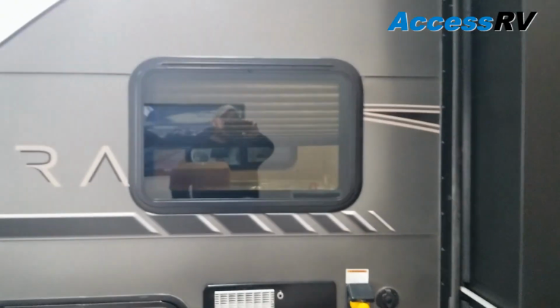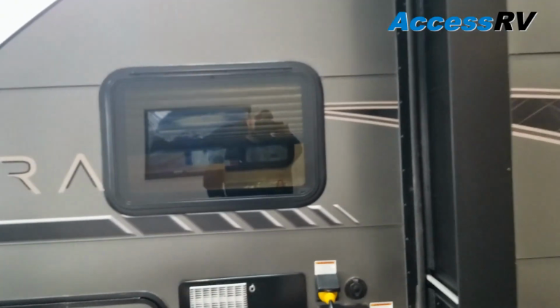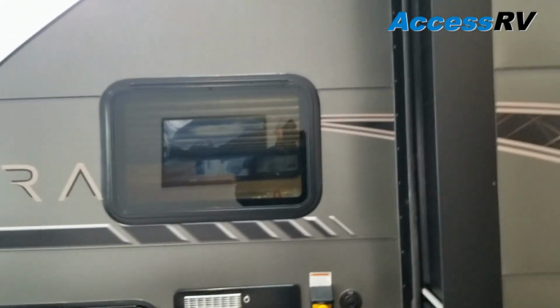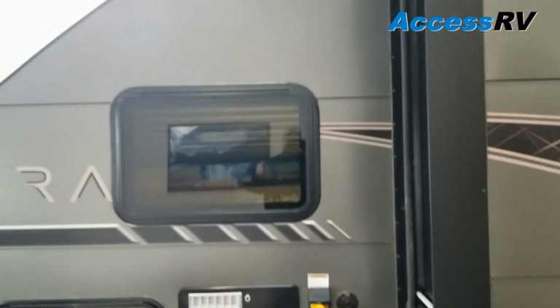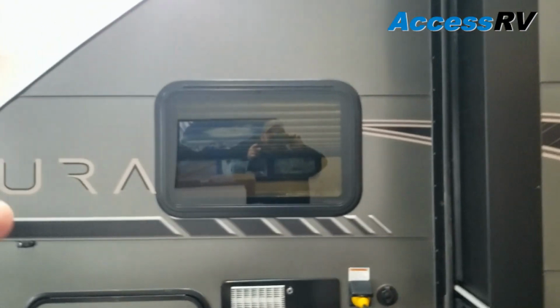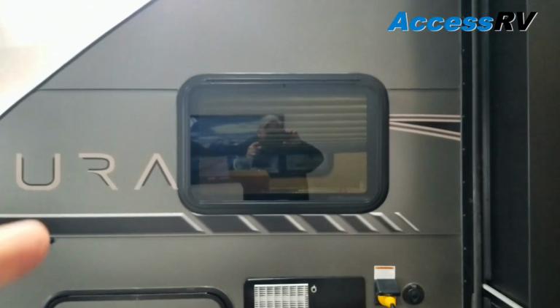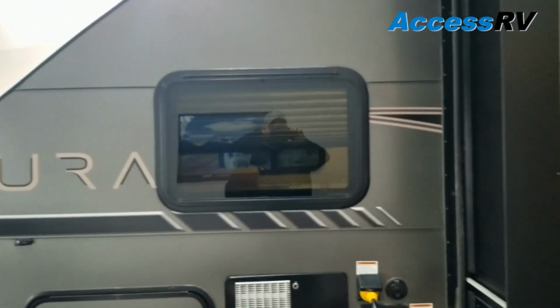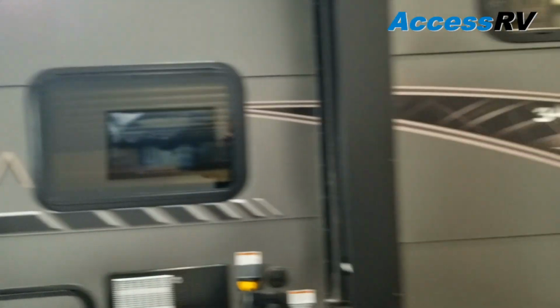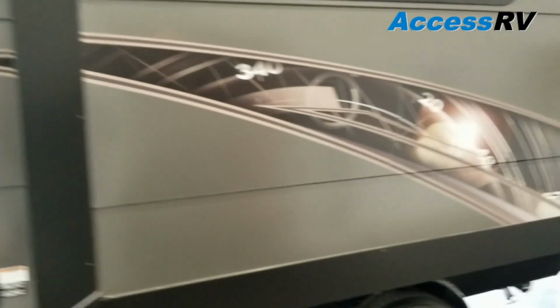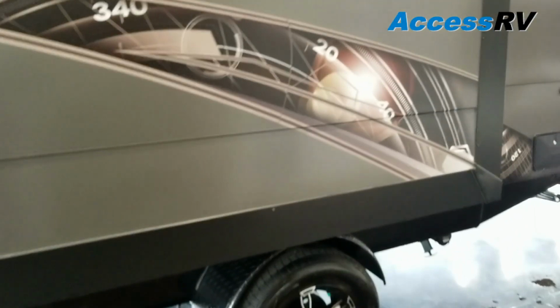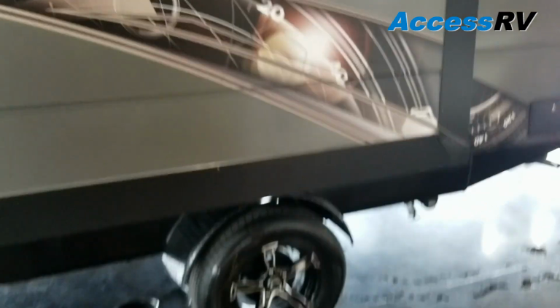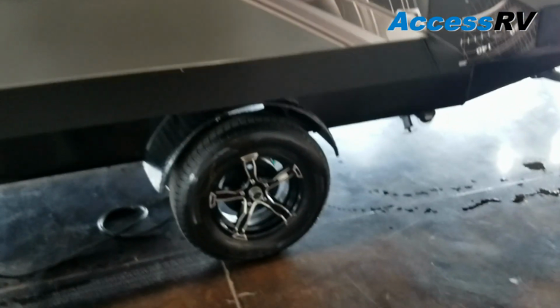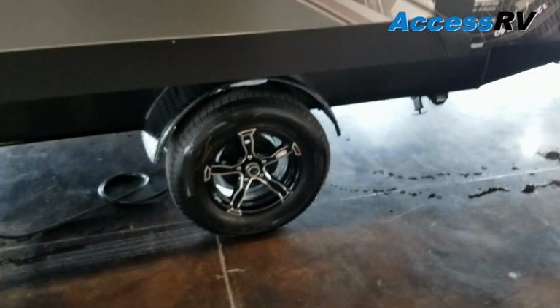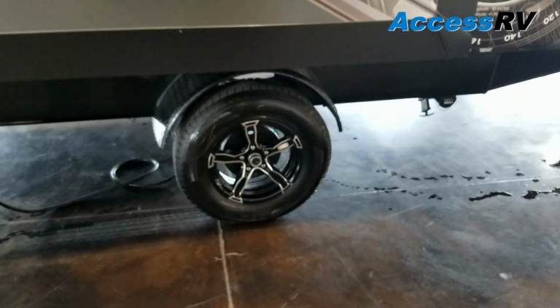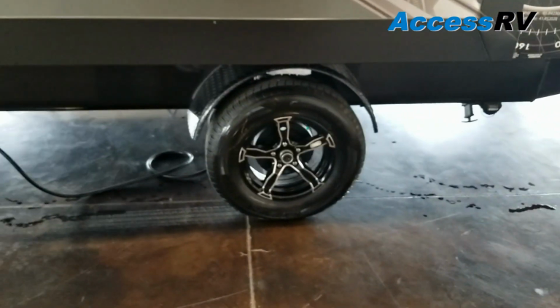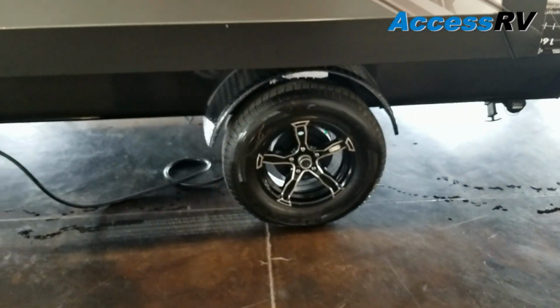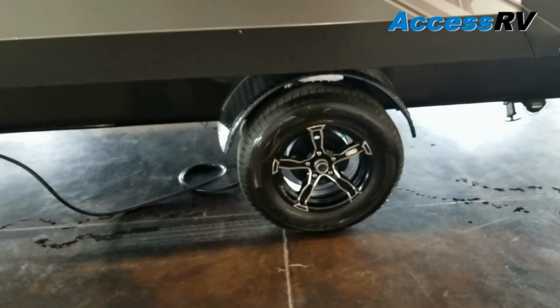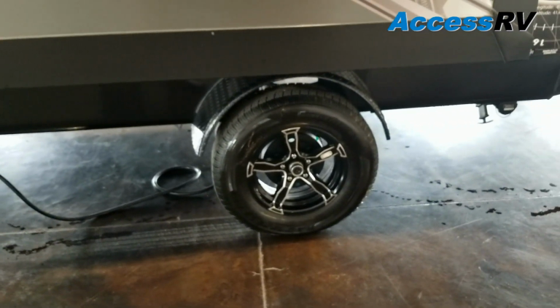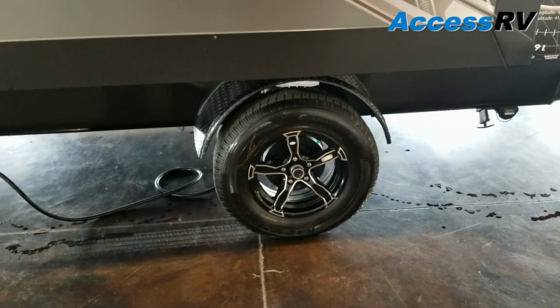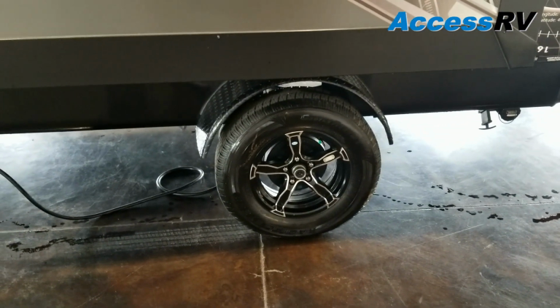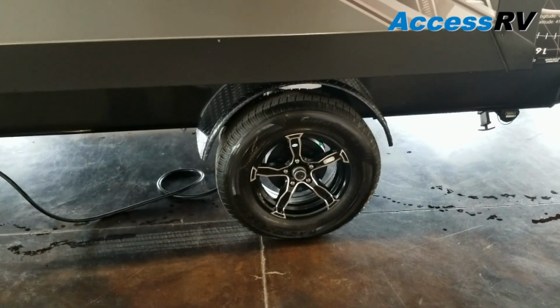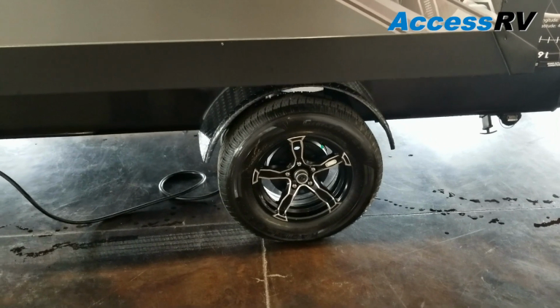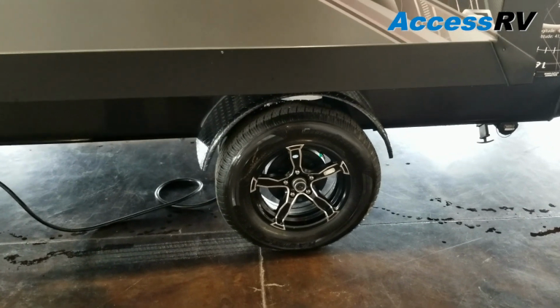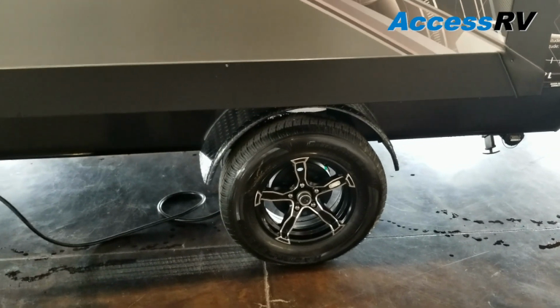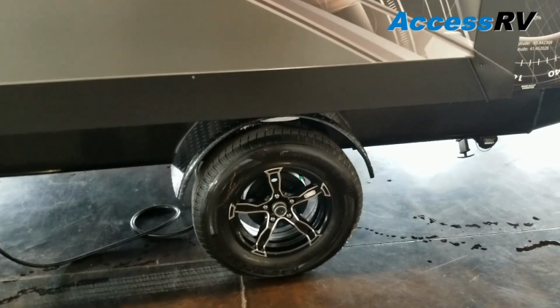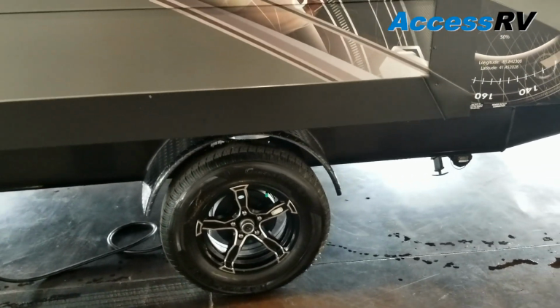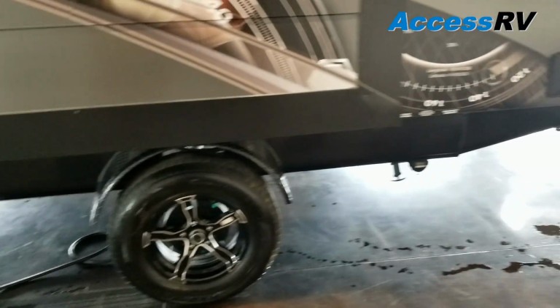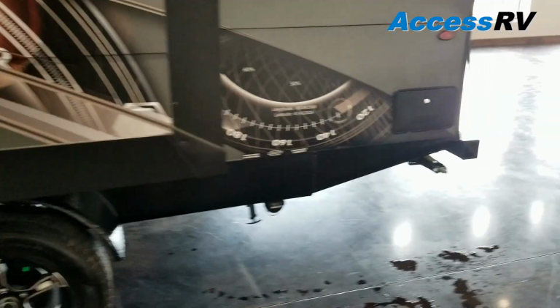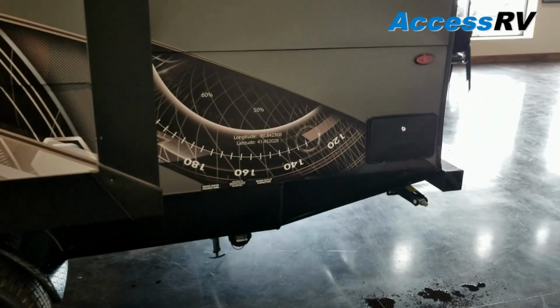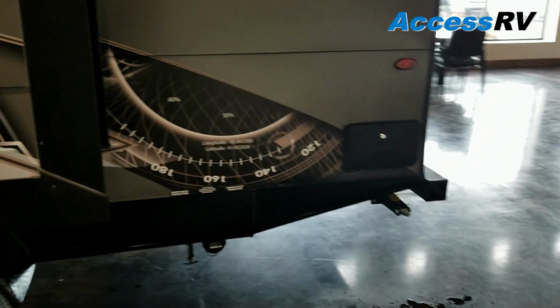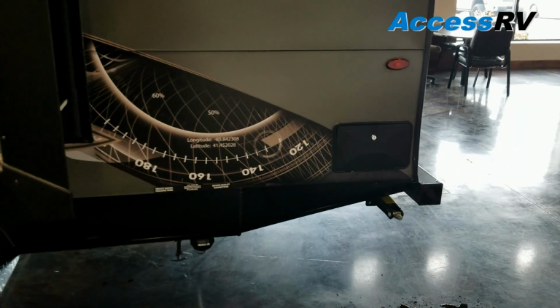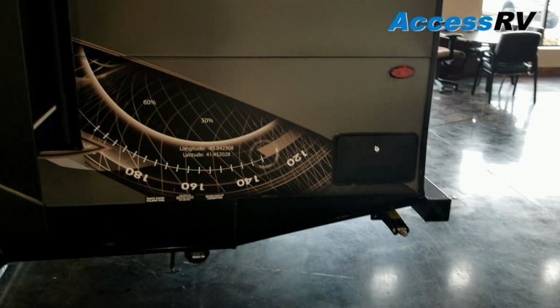On the opposite side we have our pass-through storage, water heater — it is gas or electric — all of our power hookups, tinted windows, upgraded custom 15-inch rims, and they also have radial tires. At the back corner you're going to have an outside shower.